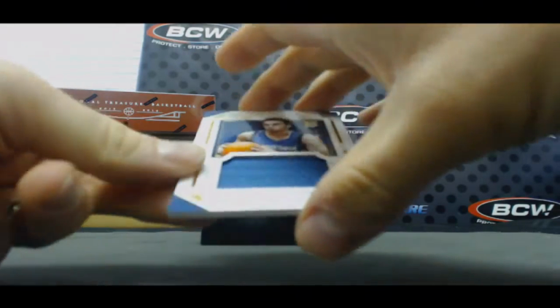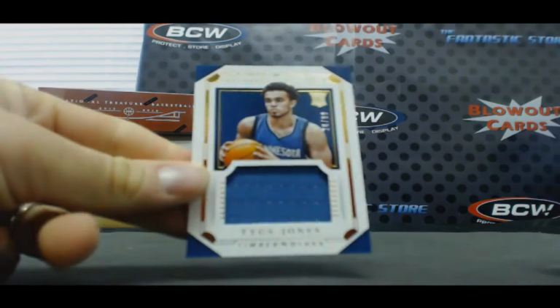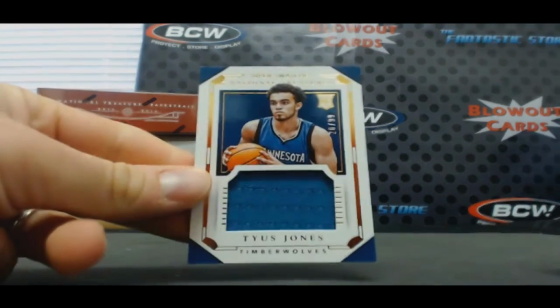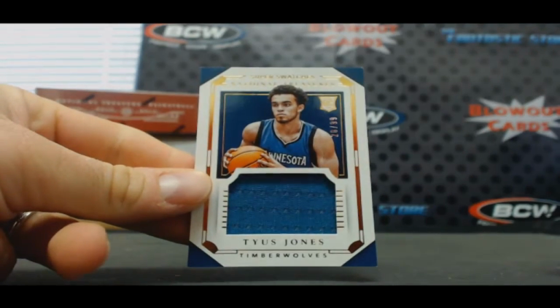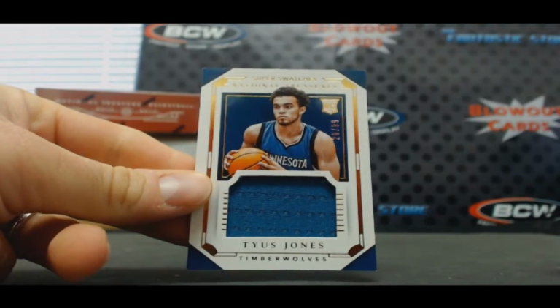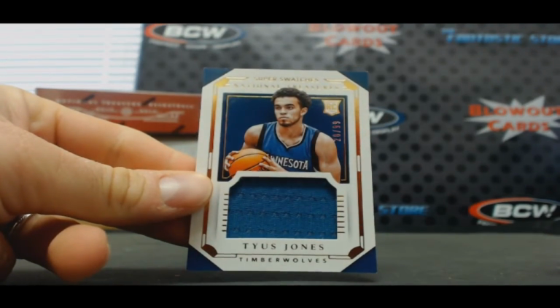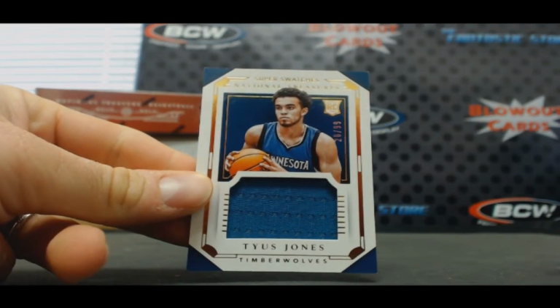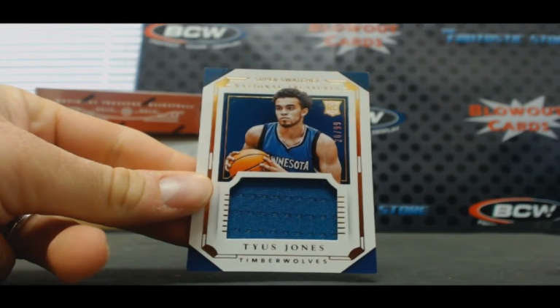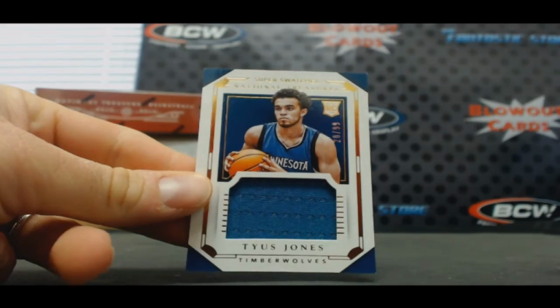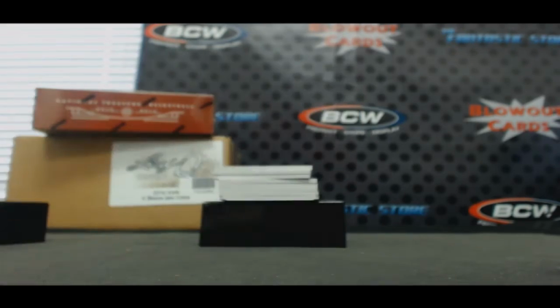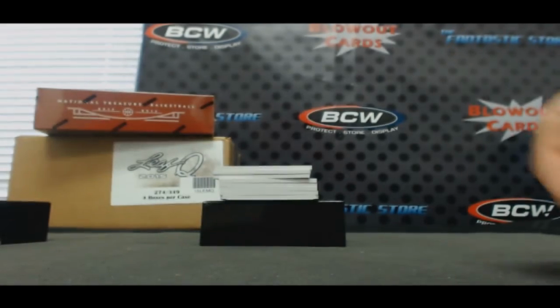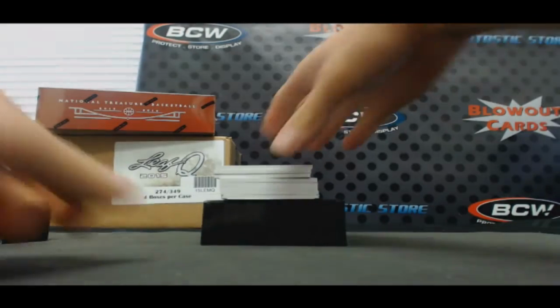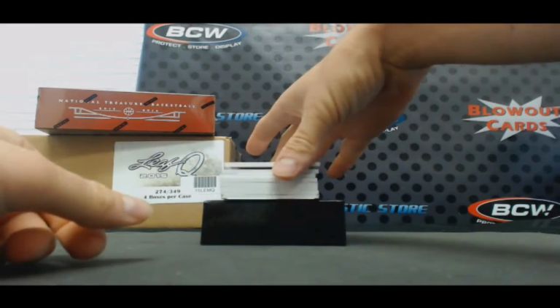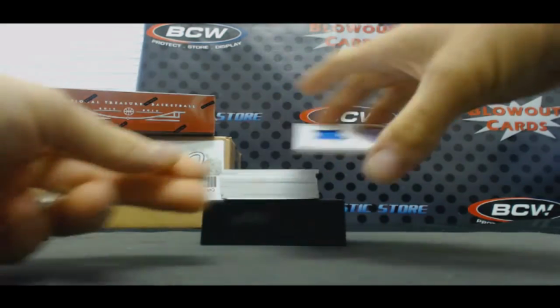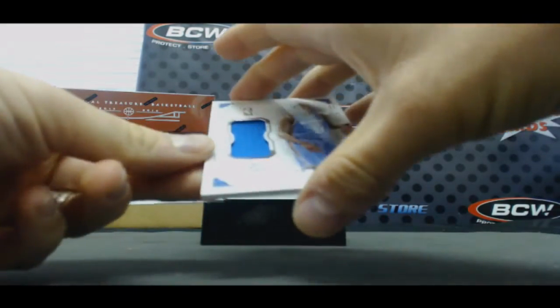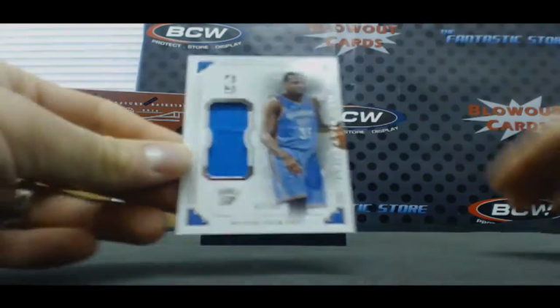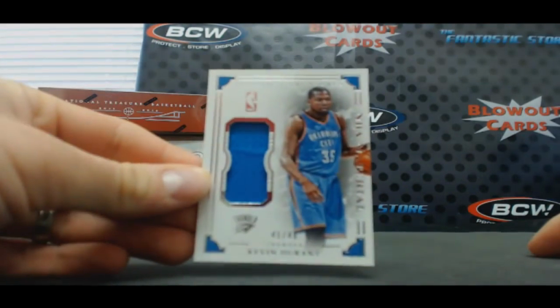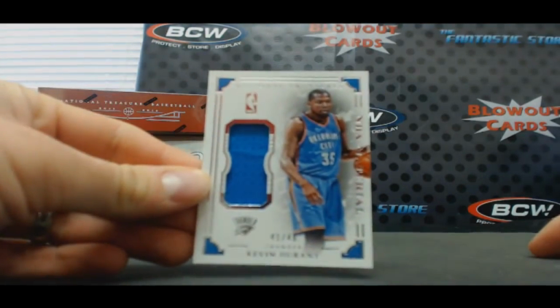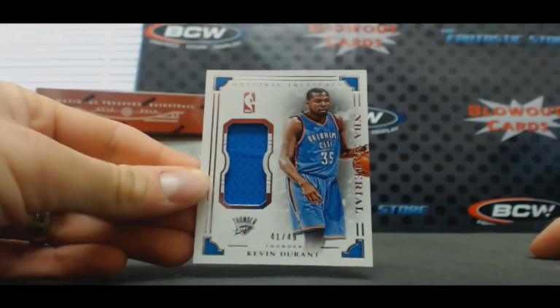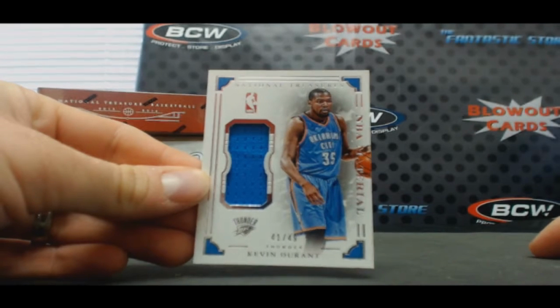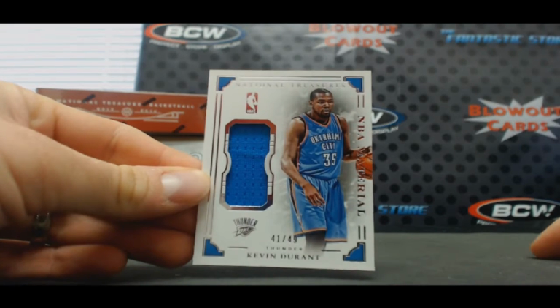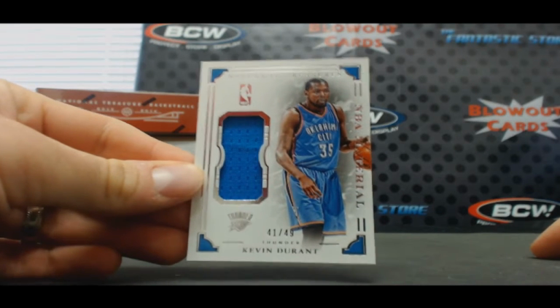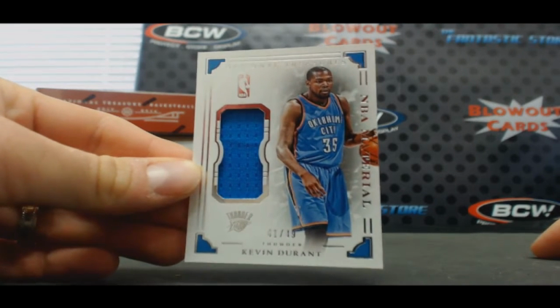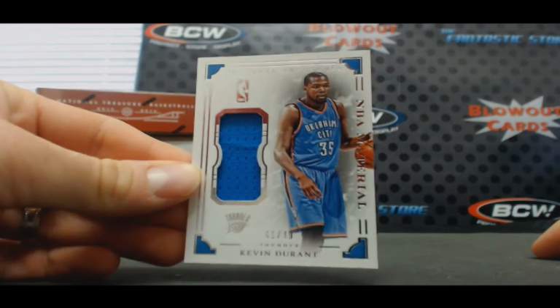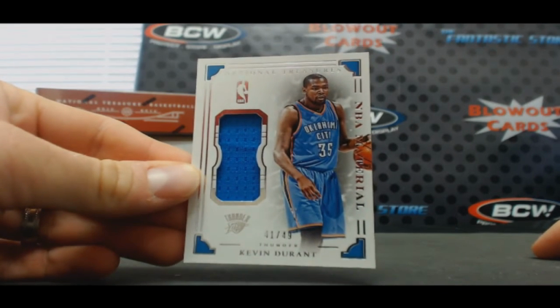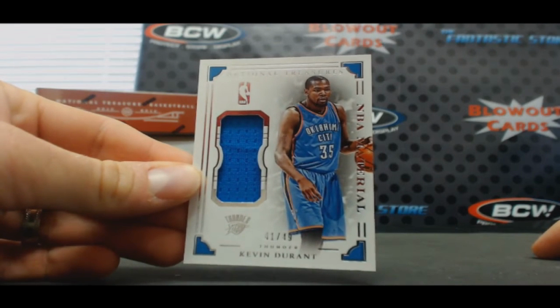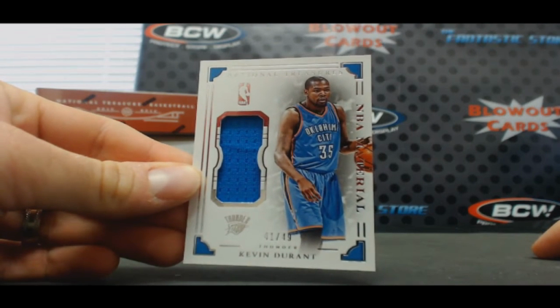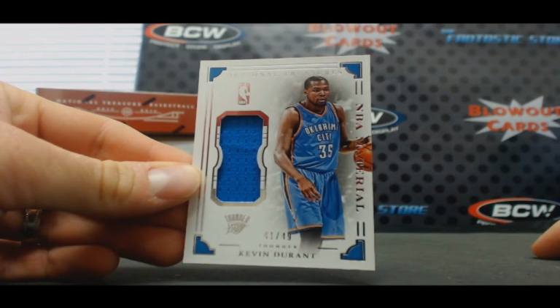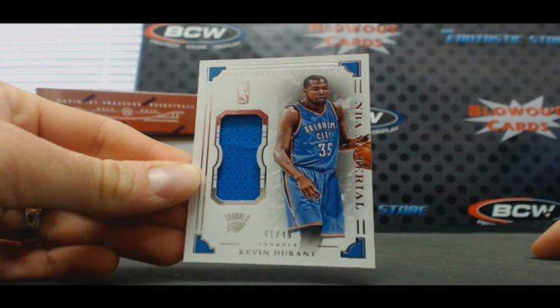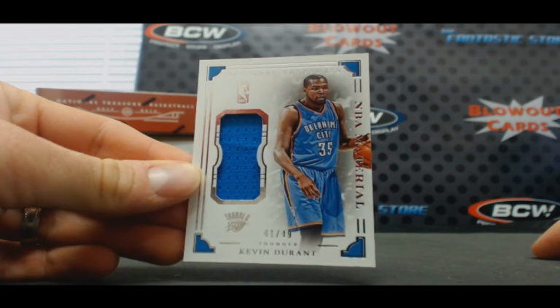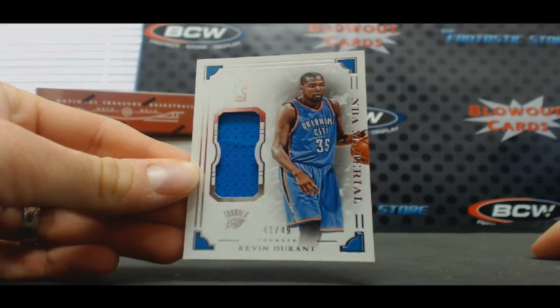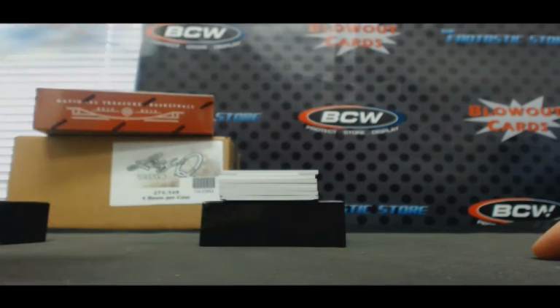Jersey, Tyus Jones. To 99. To 49. Durantula — what do you guys think? Do they close it out tonight? I think they do. I think the Spurs are done.